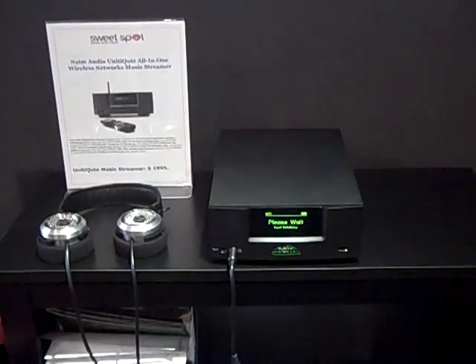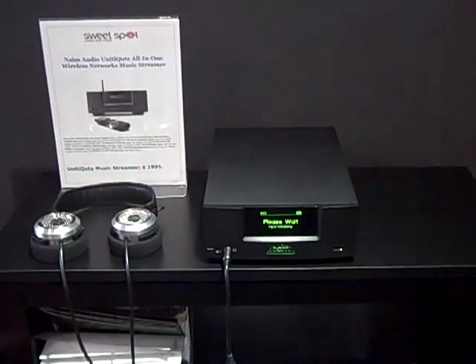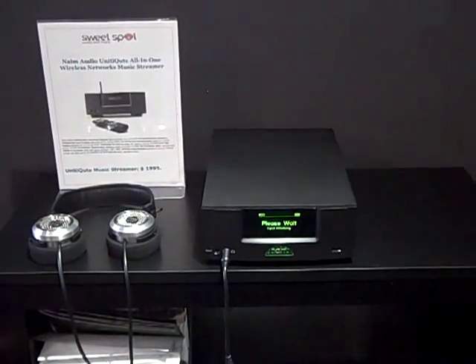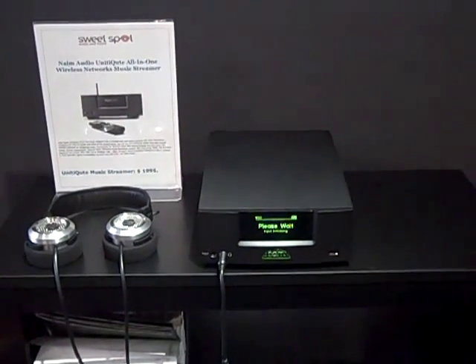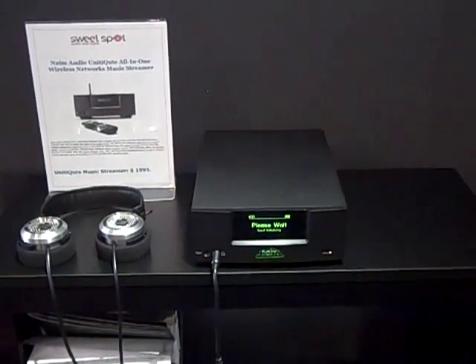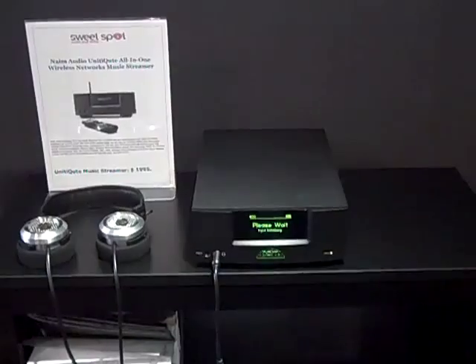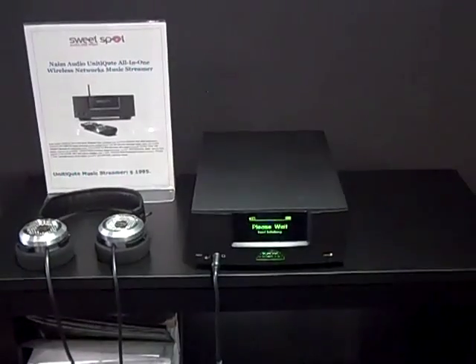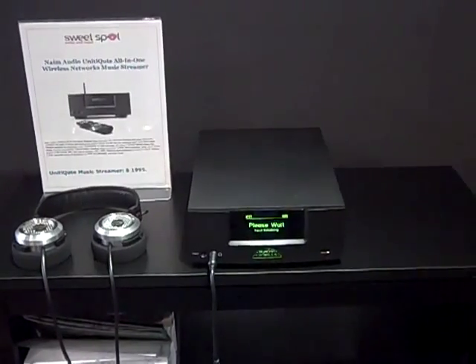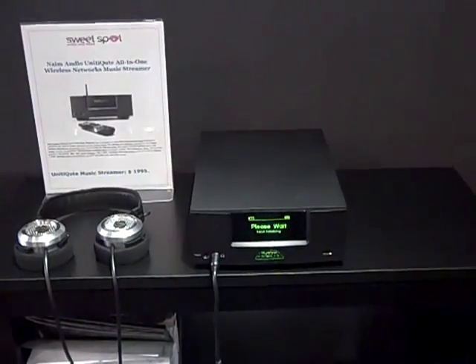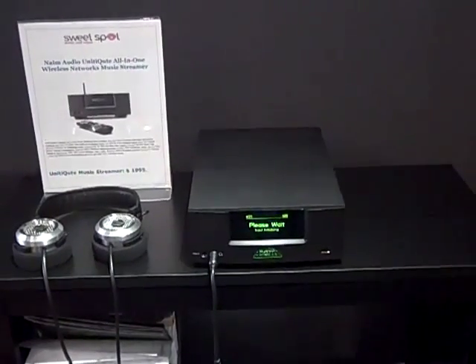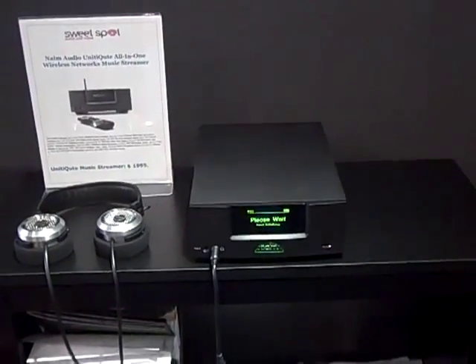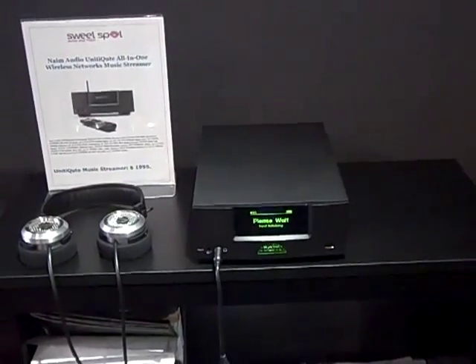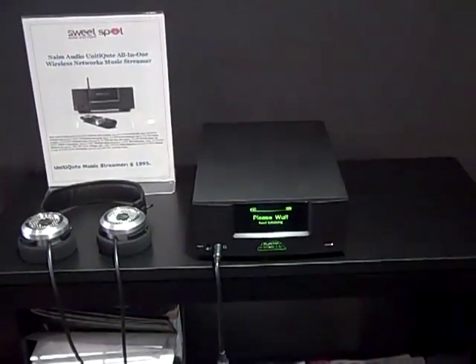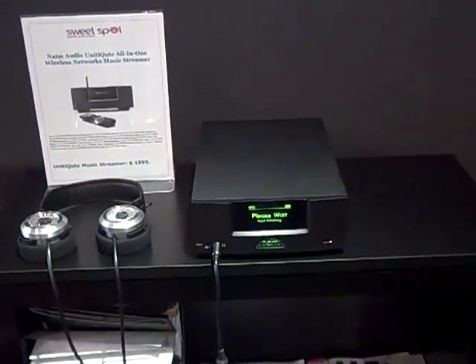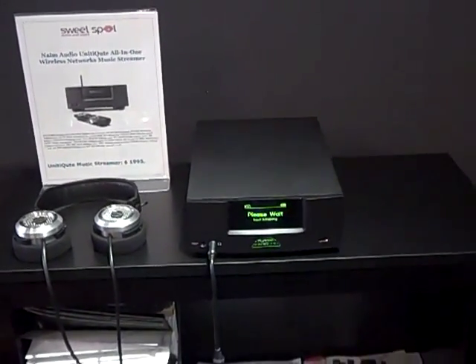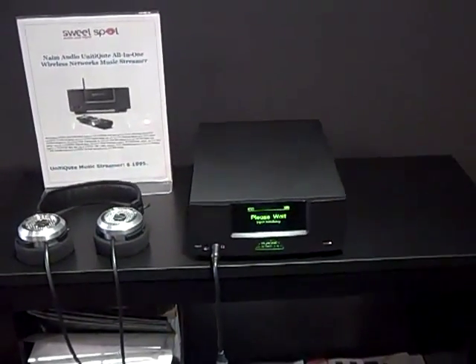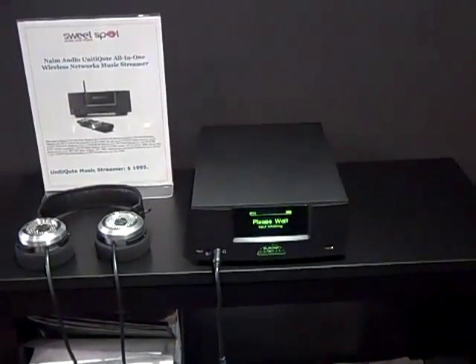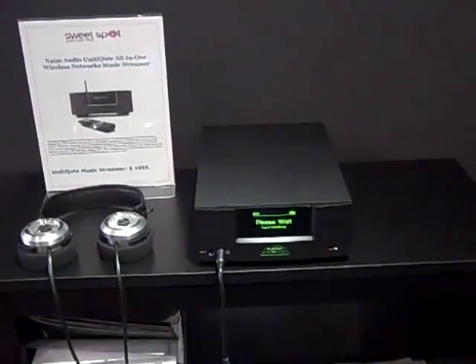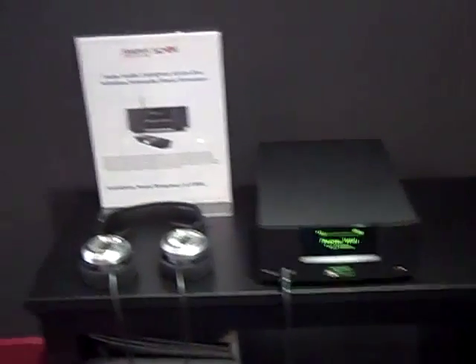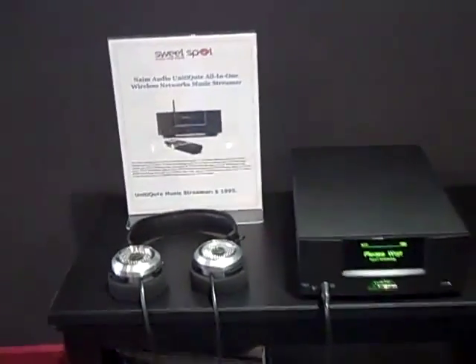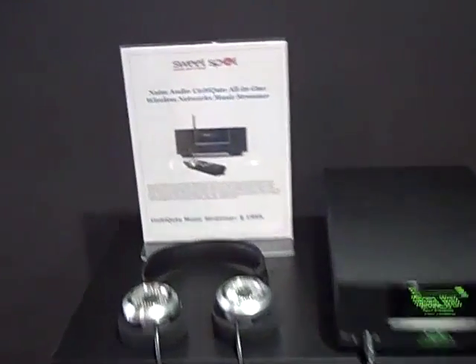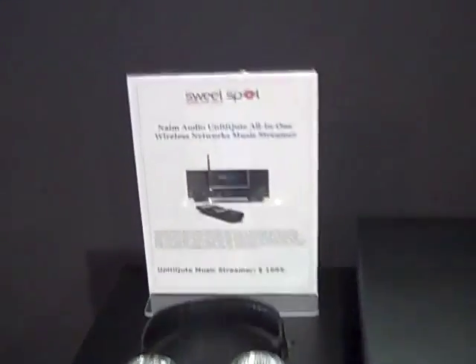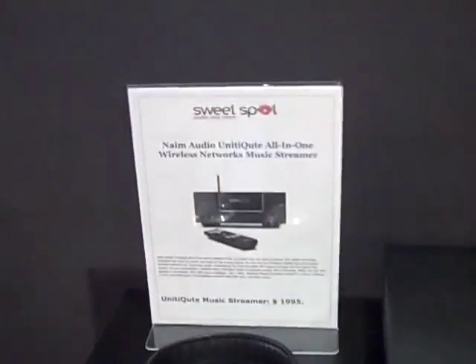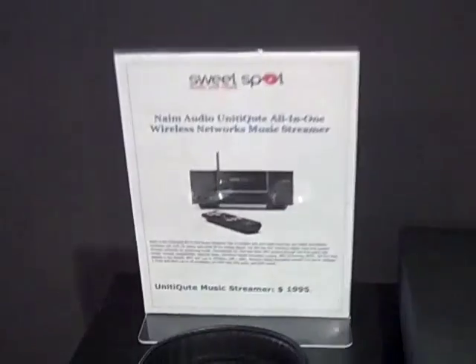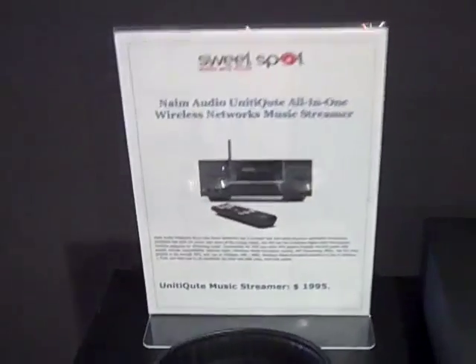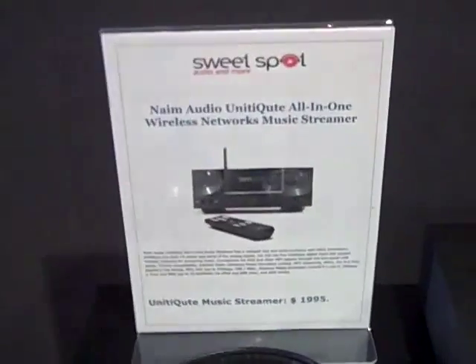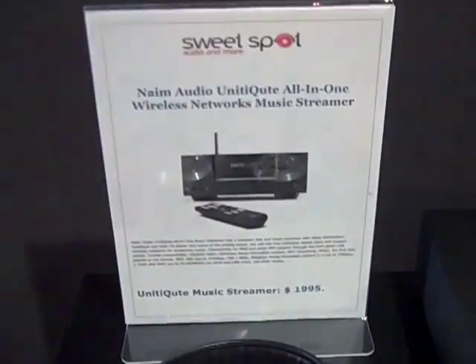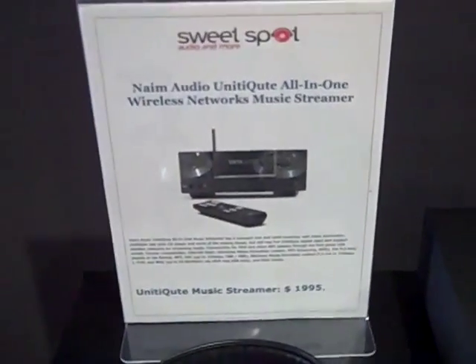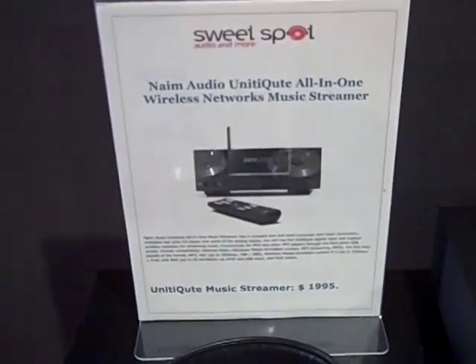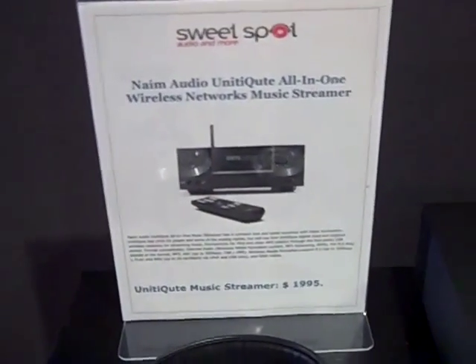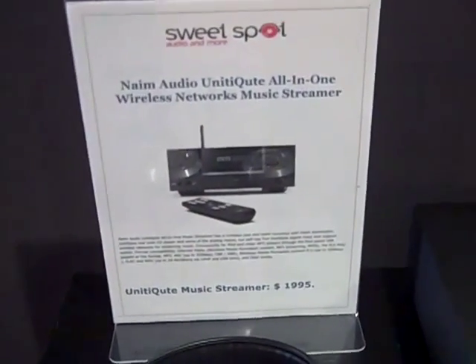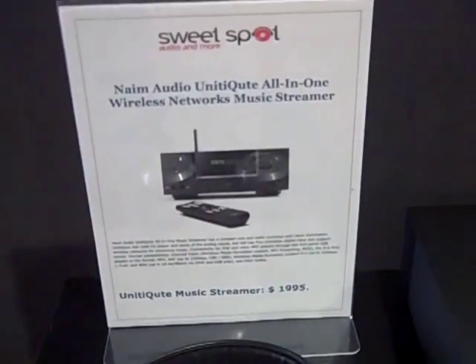We're here at the Sweet Spot Alium Moore, and you're looking at the Unity Qt. Unity Qt is an all-in-one wireless network music streamer.